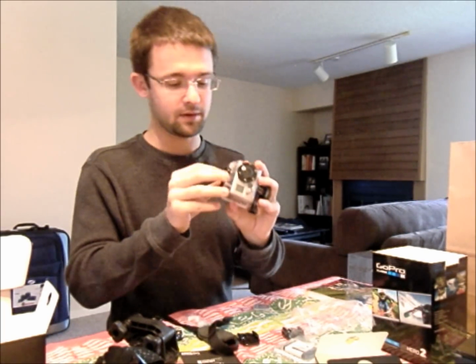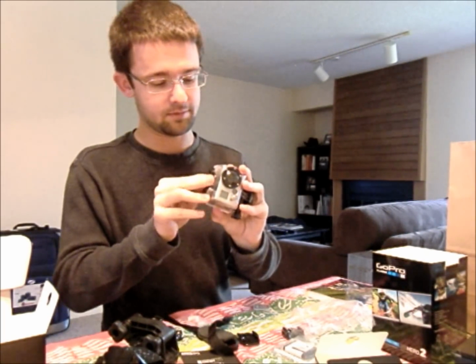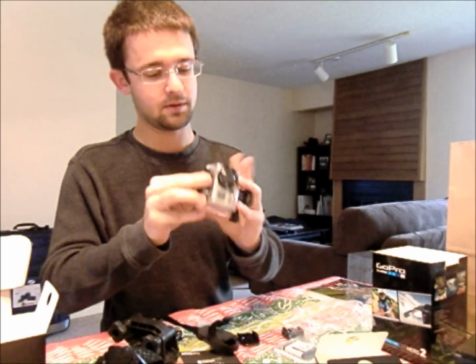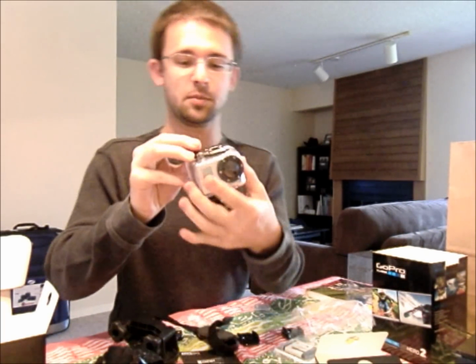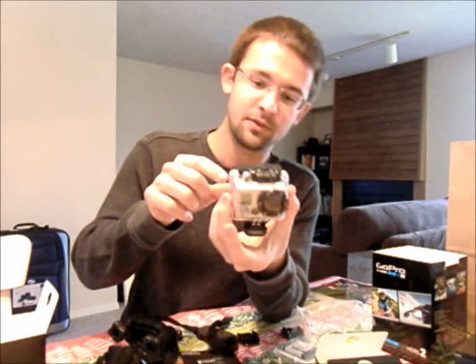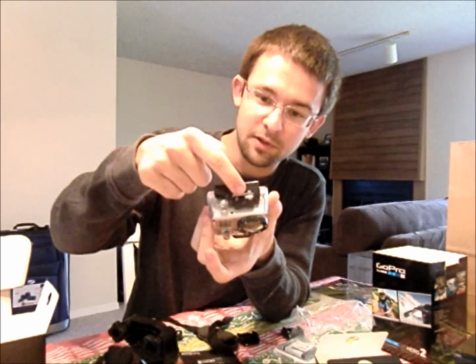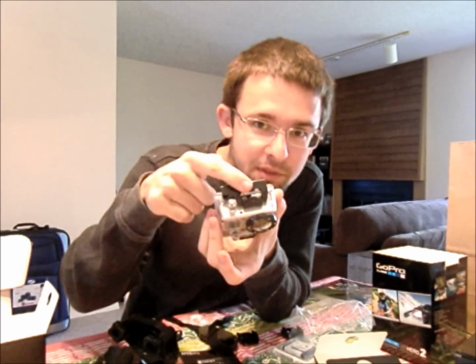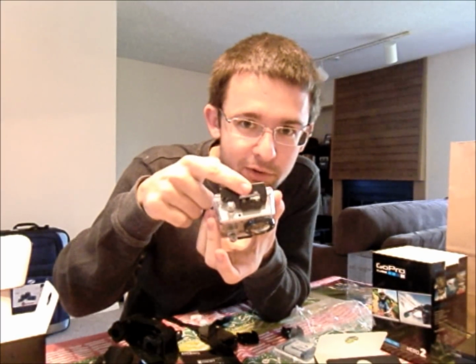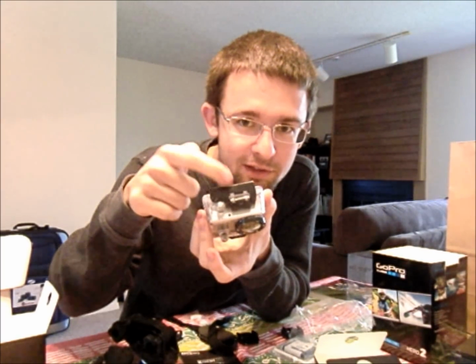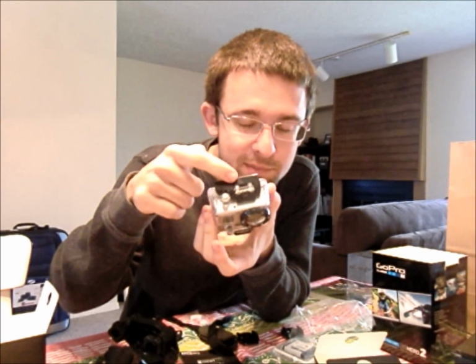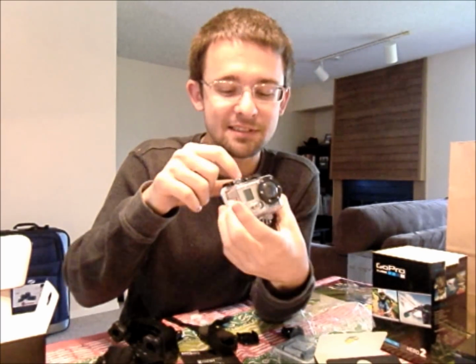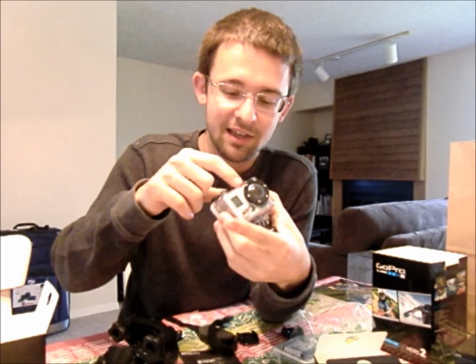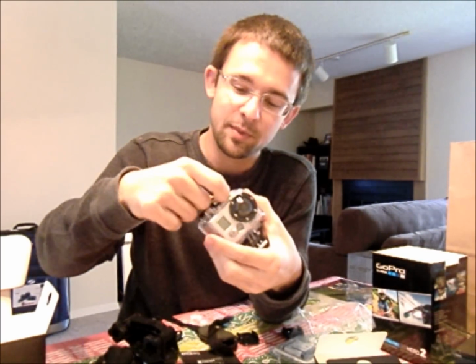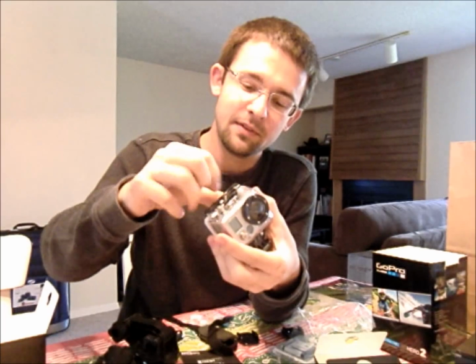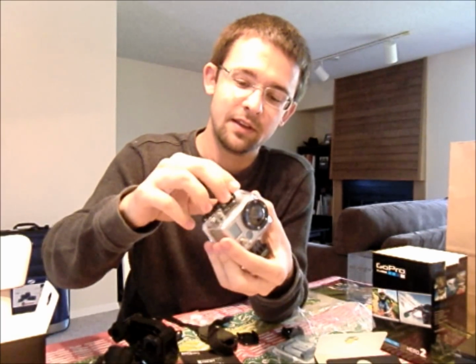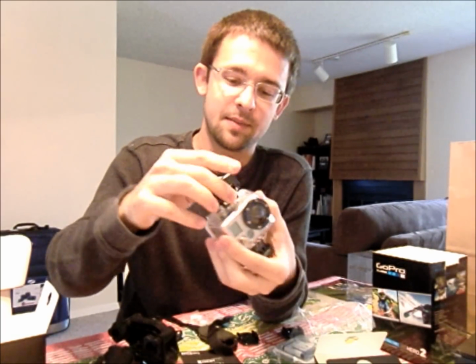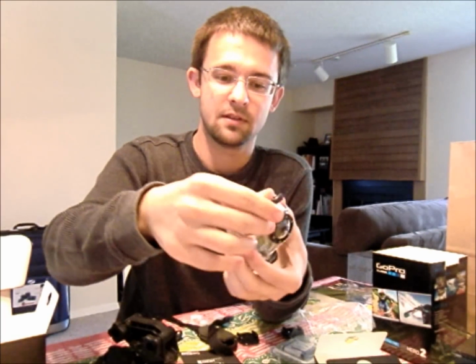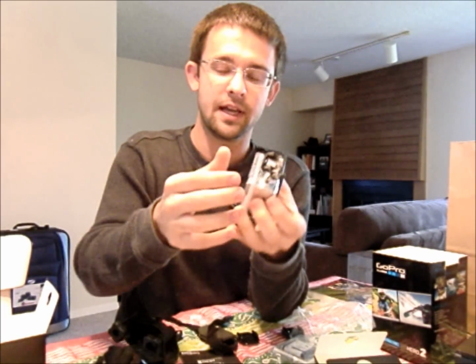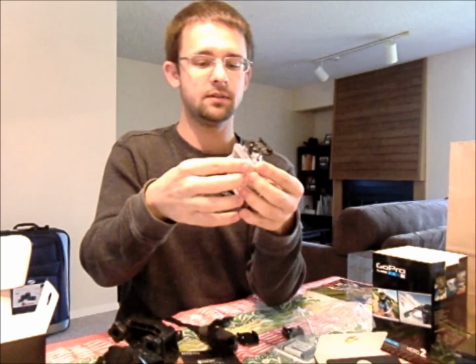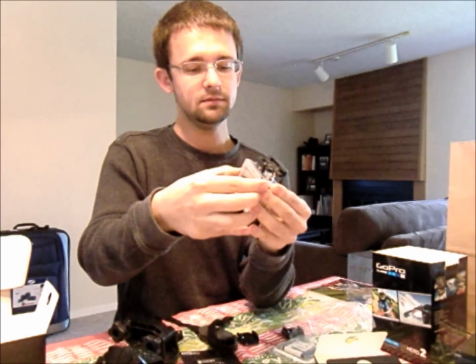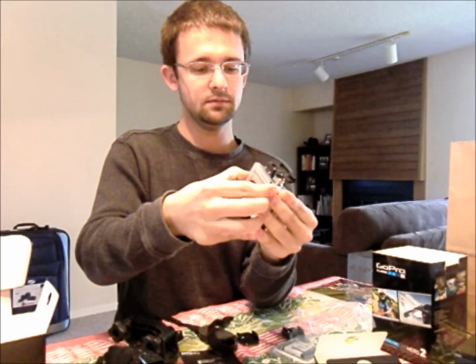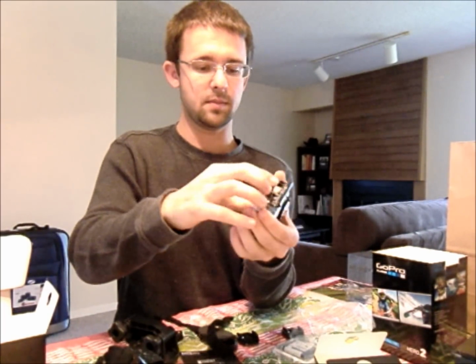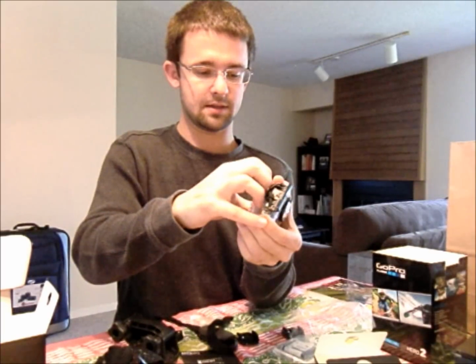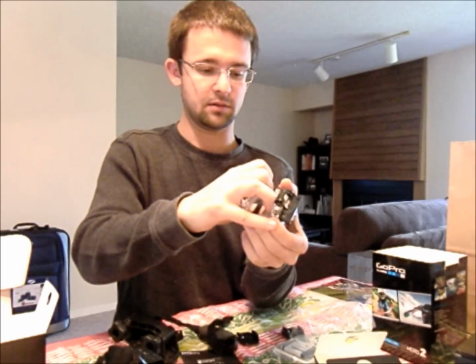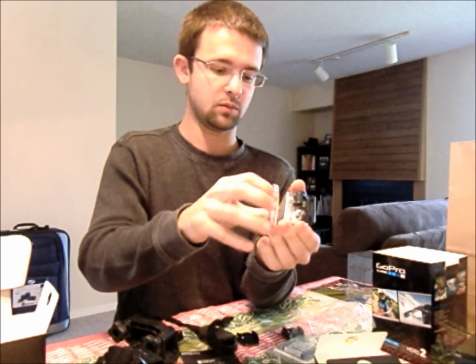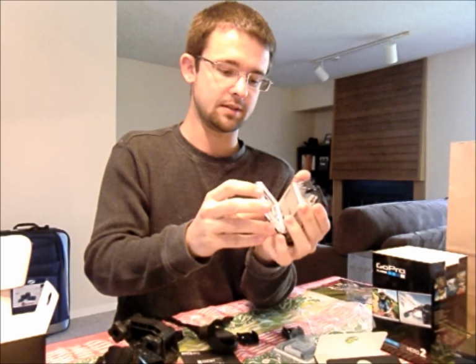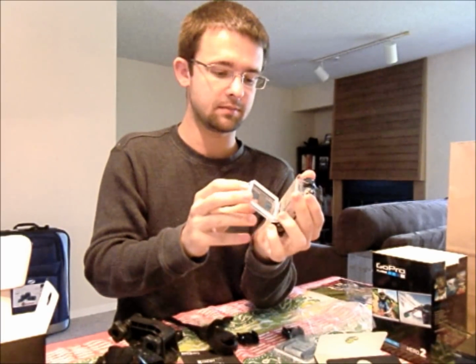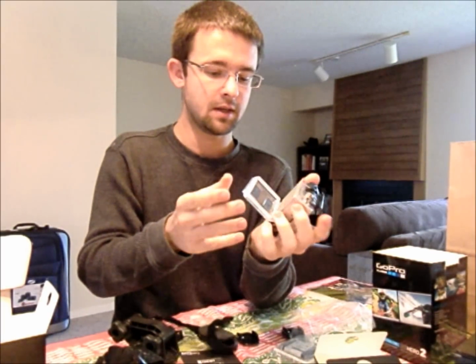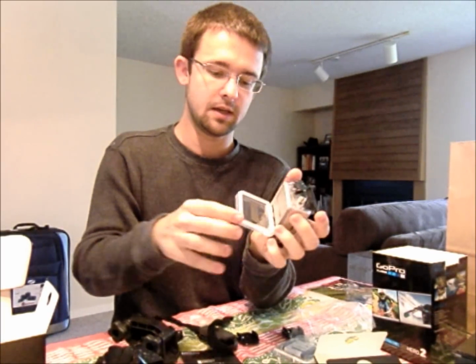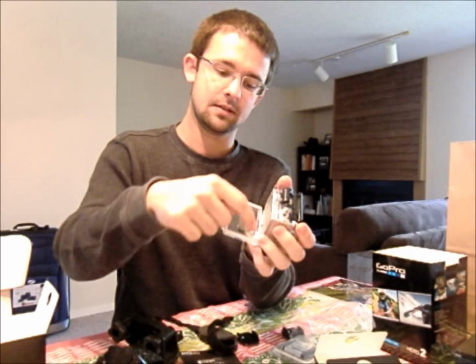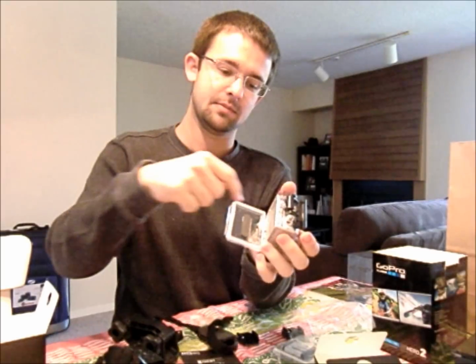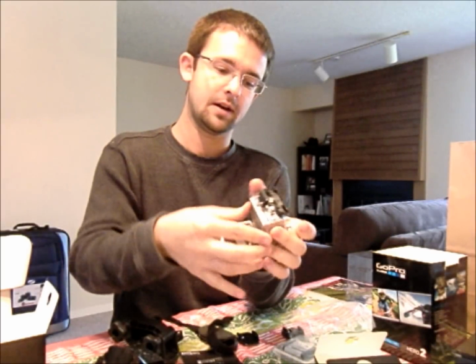I figured that out — to open it up, you flip the little thing with the arrow, which very logically makes sense. Flip it up and then it pops — a little latch opens. The back has got a little white mounted seal, and this obviously keeps the water out.